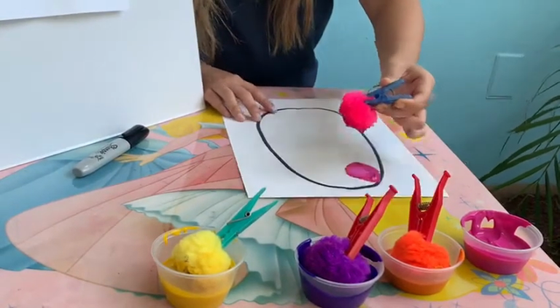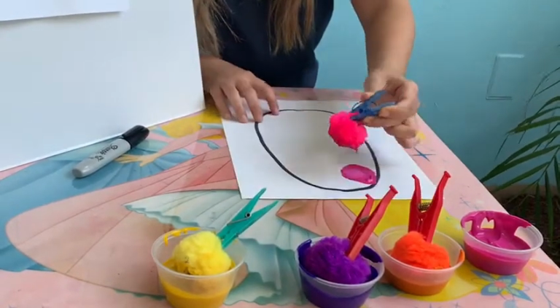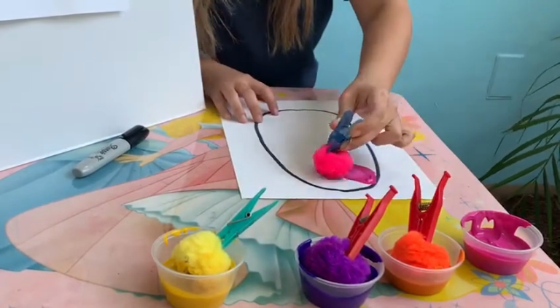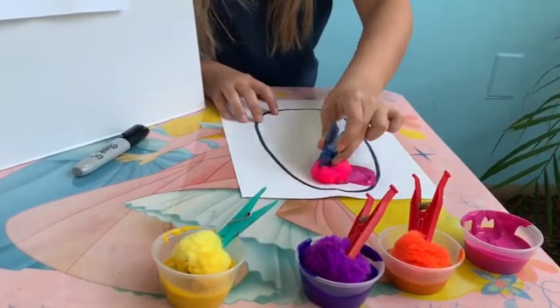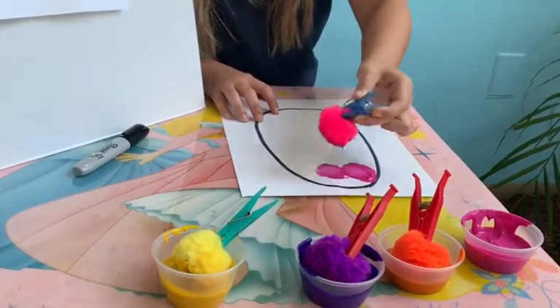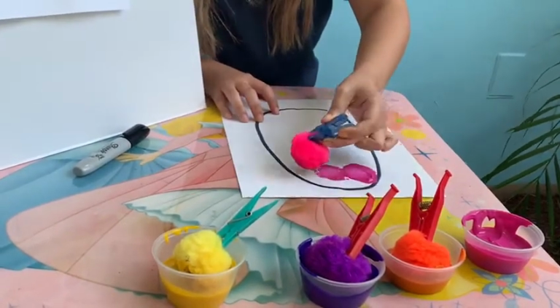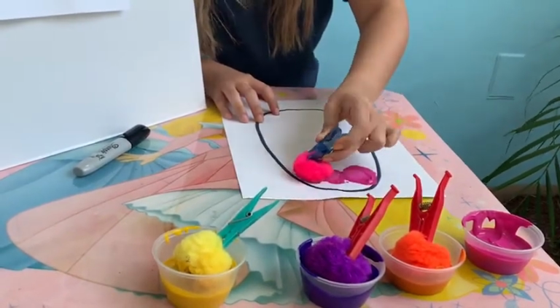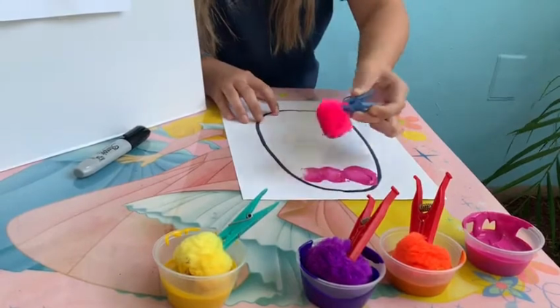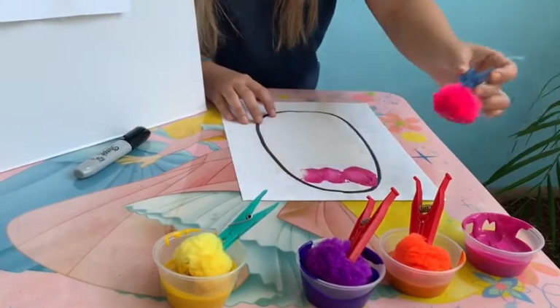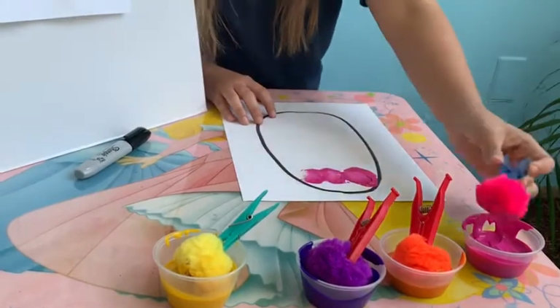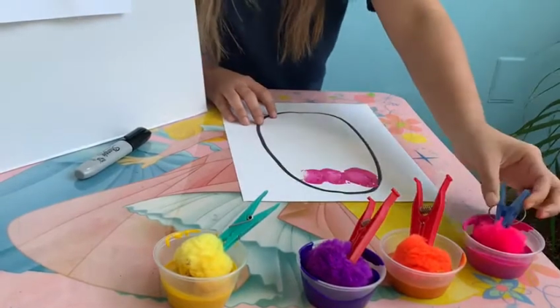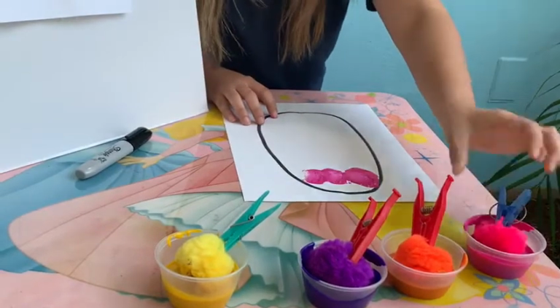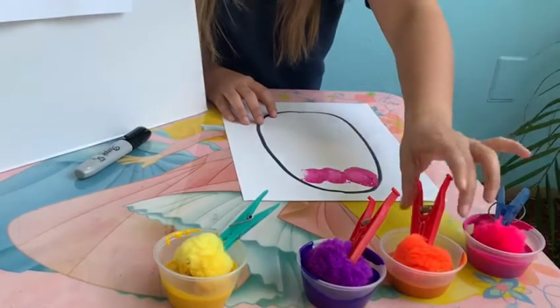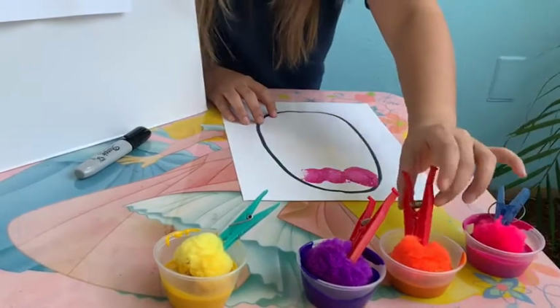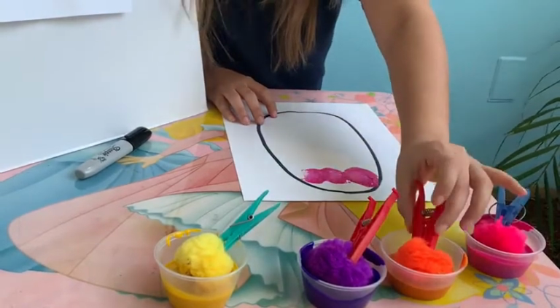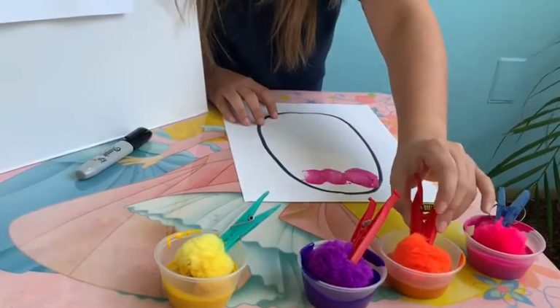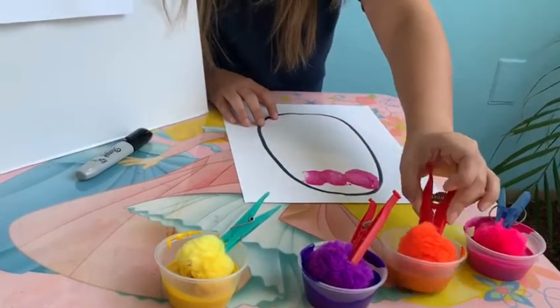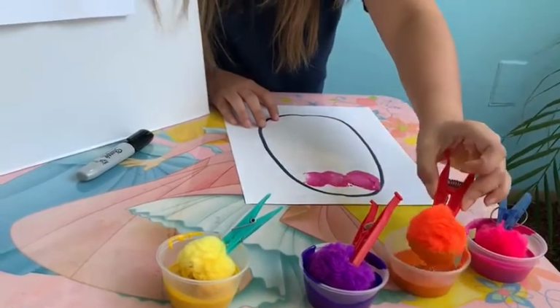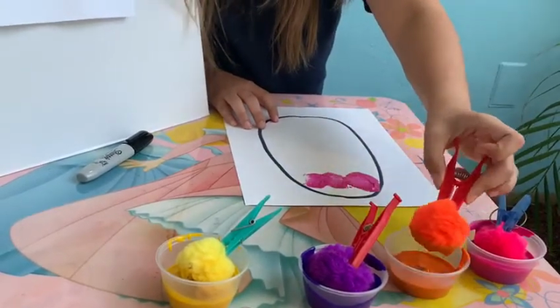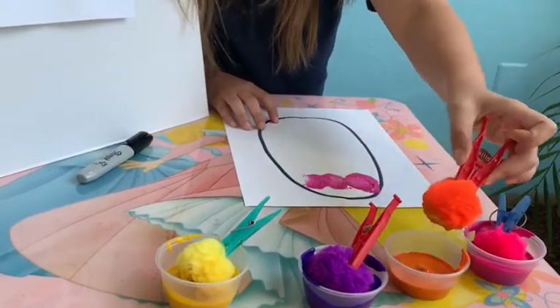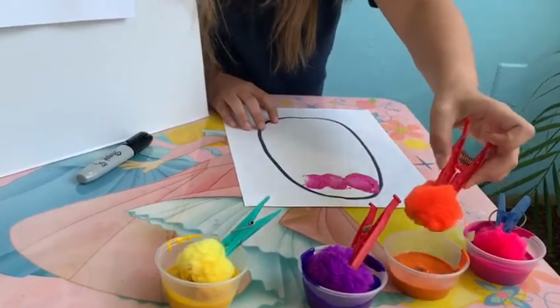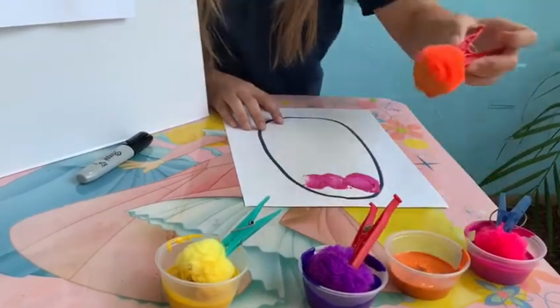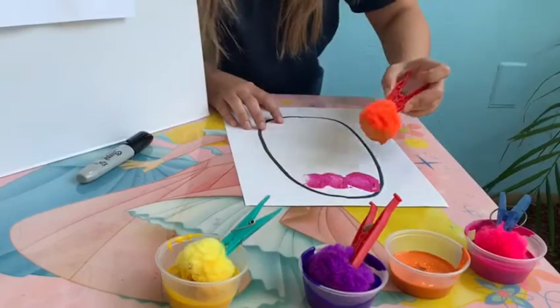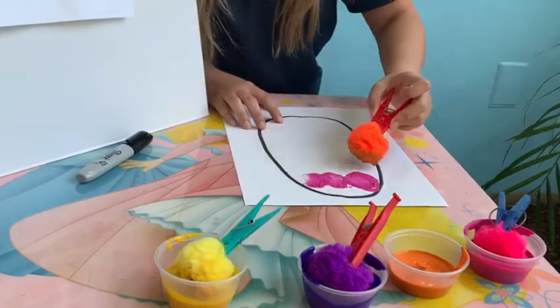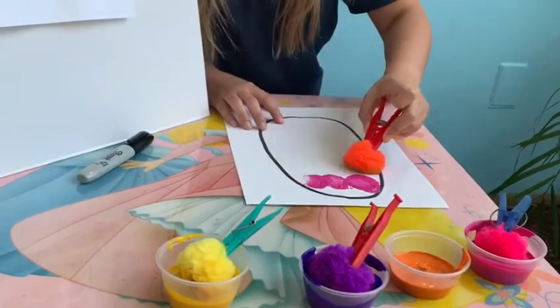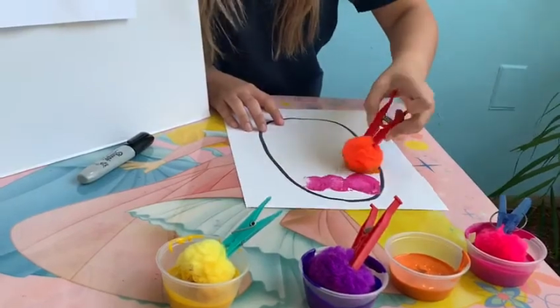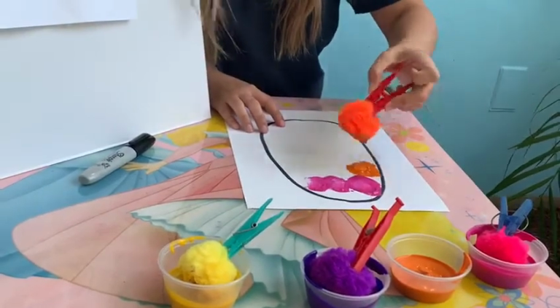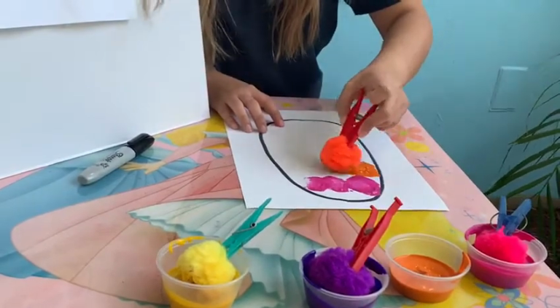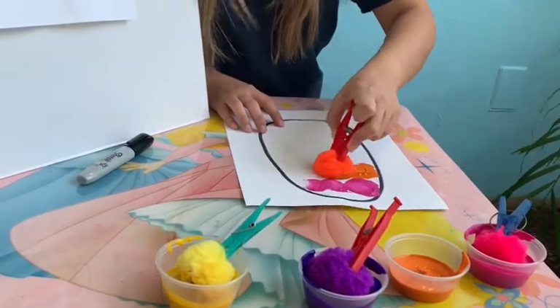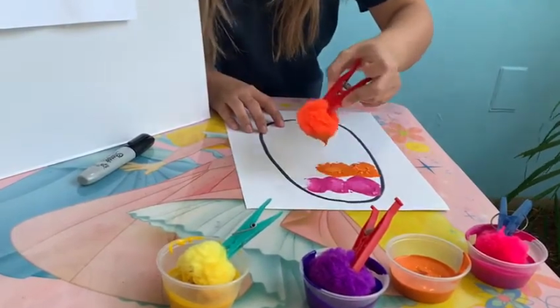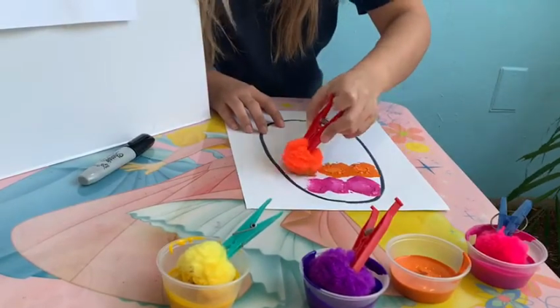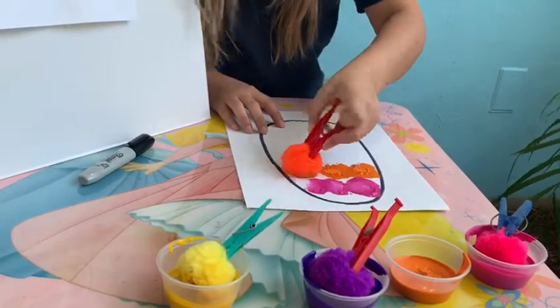One, two, three. Now I'm gonna get my other color, orange. One, two, three.